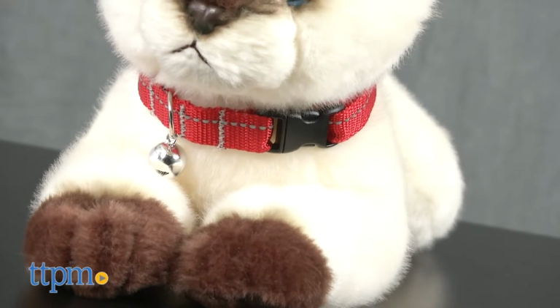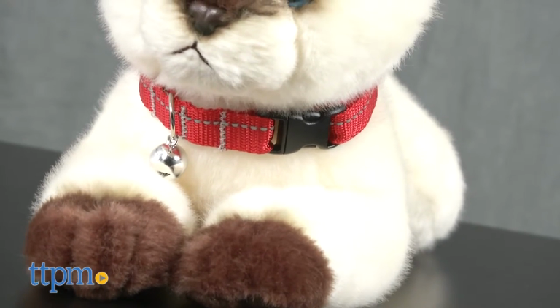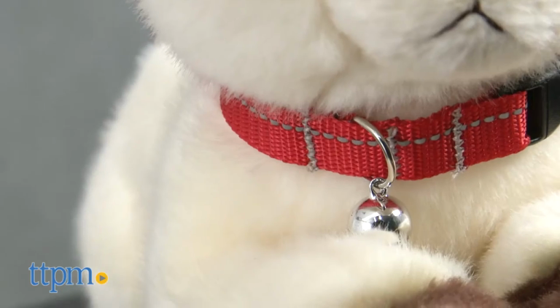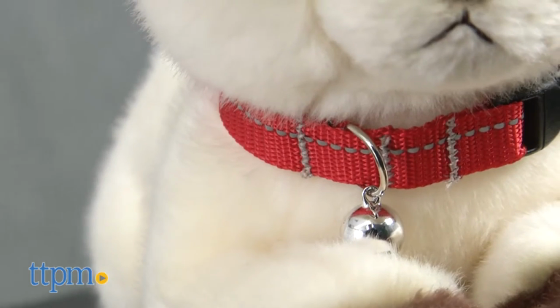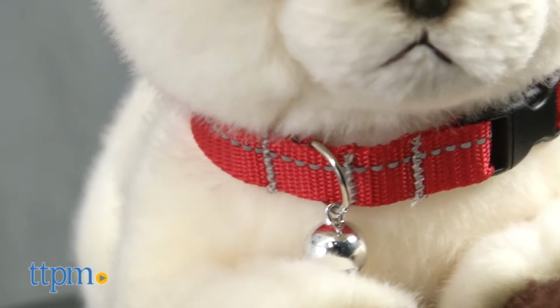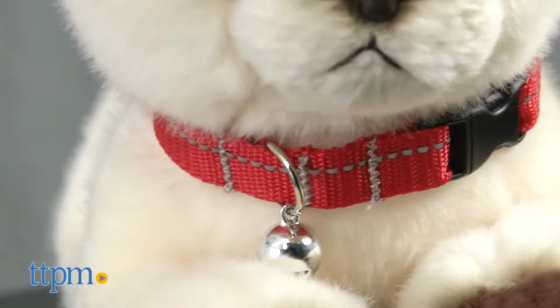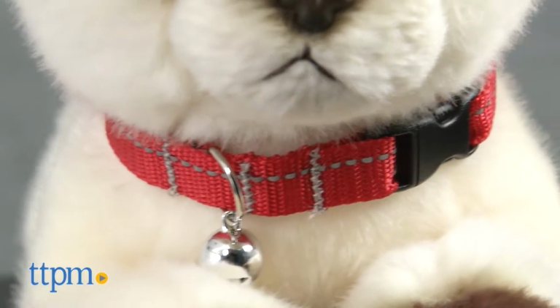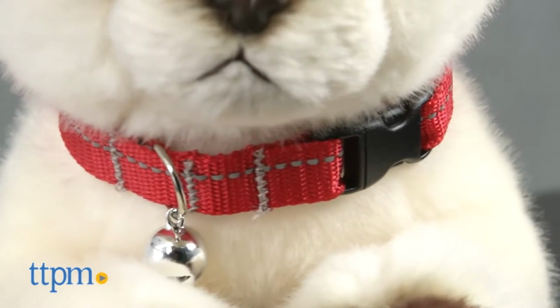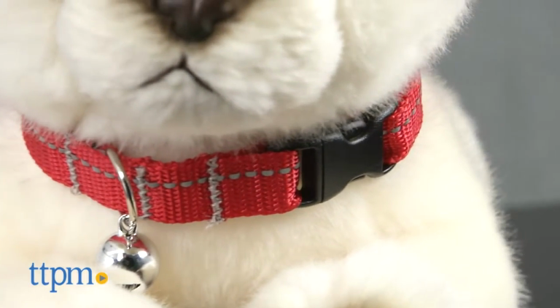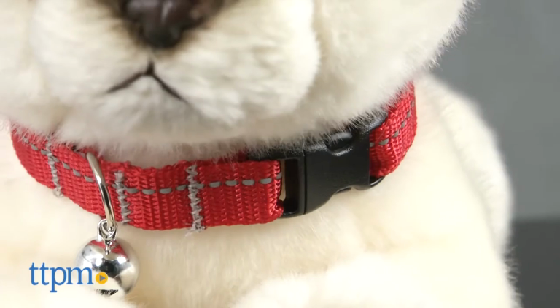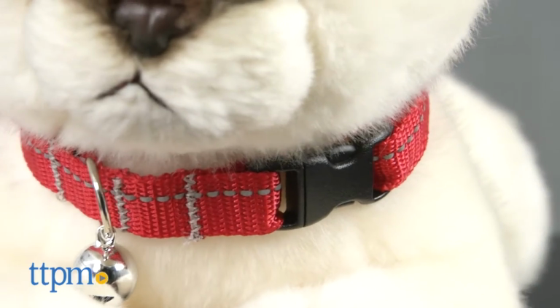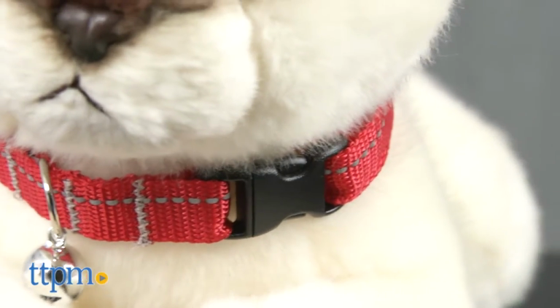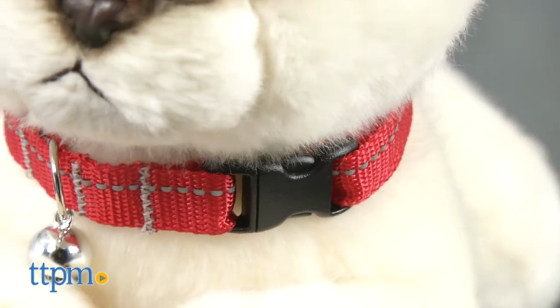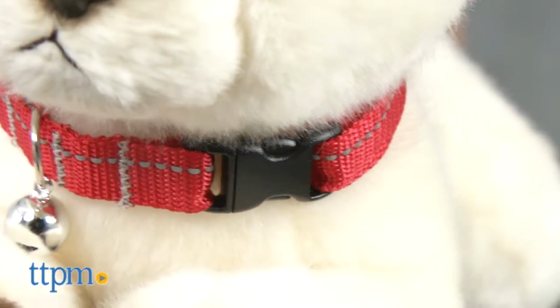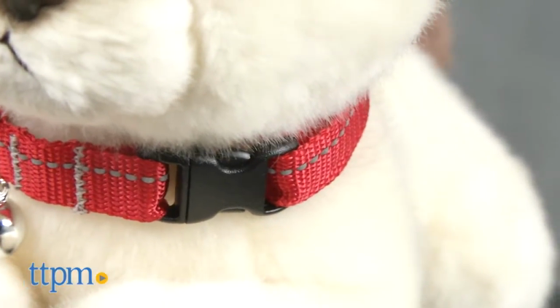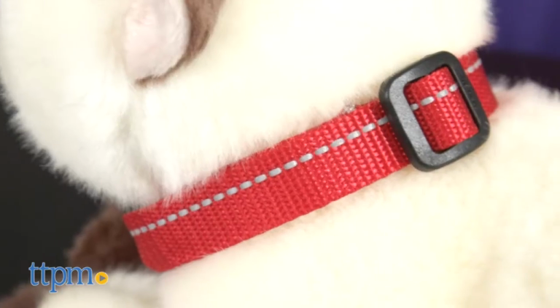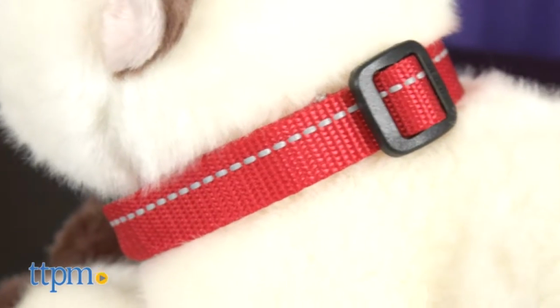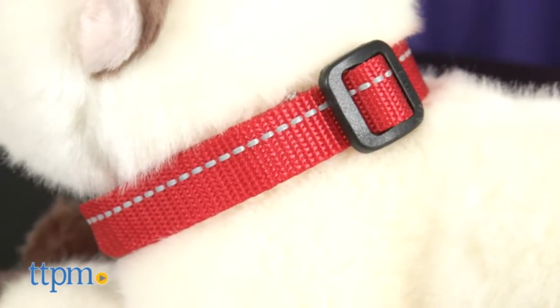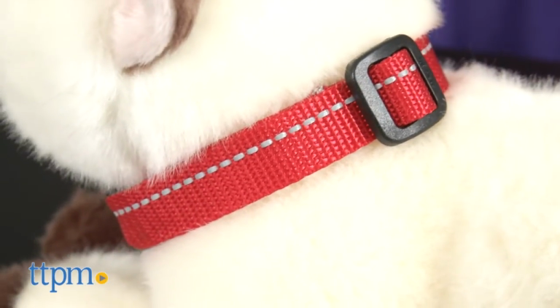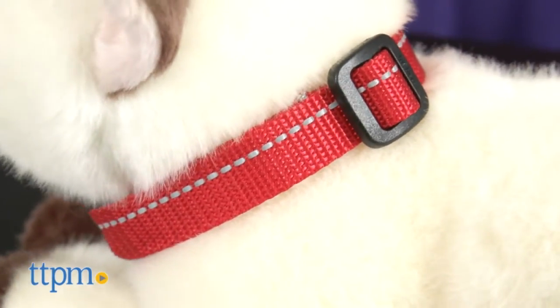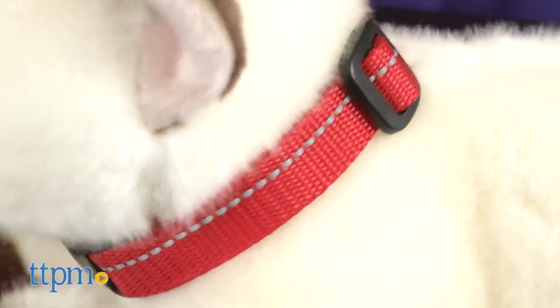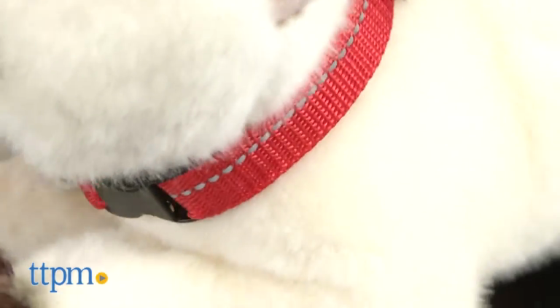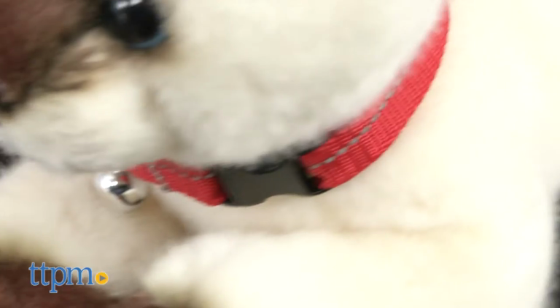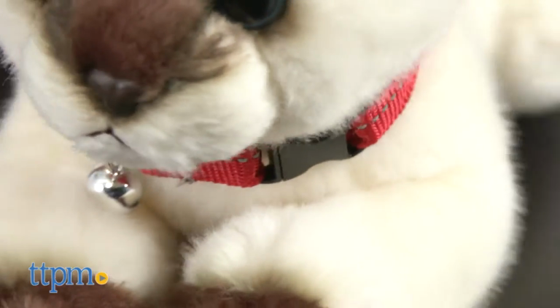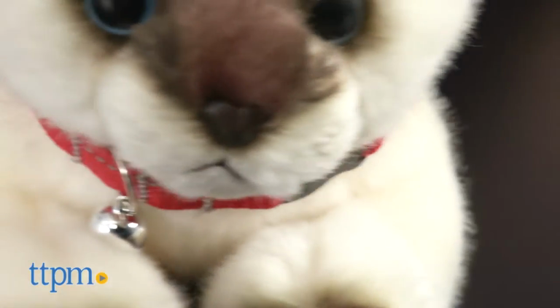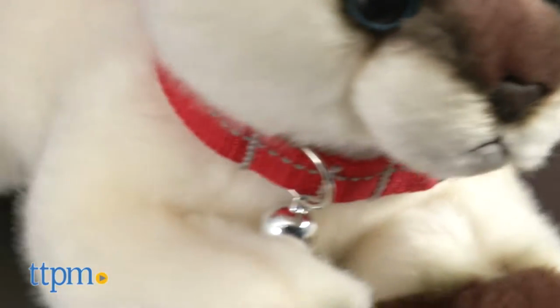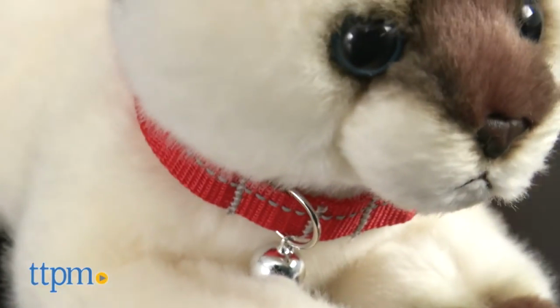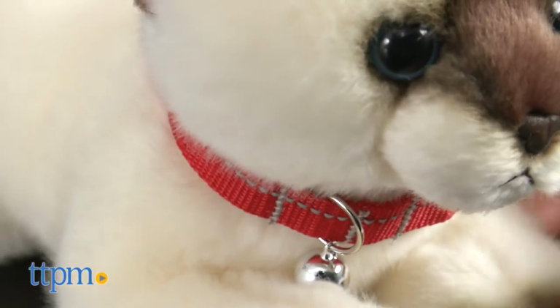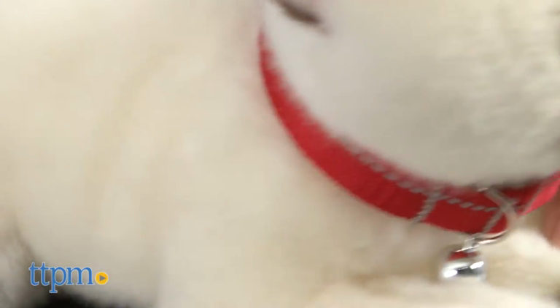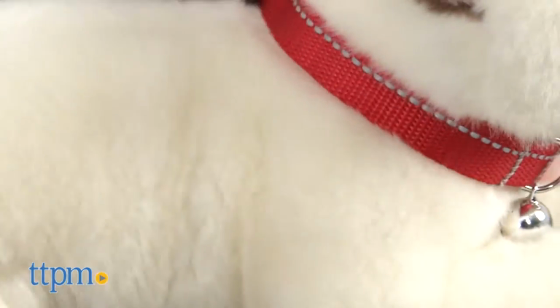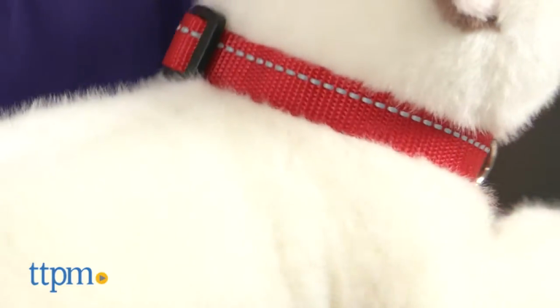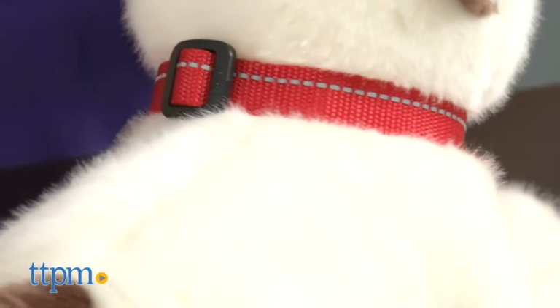The Kitty Breakaway Collar is a basic cat collar that features an adjustable strap, a reflective stitching stripe, and a quick release breakaway buckle. It comes in a variety of colors and is easy to use.